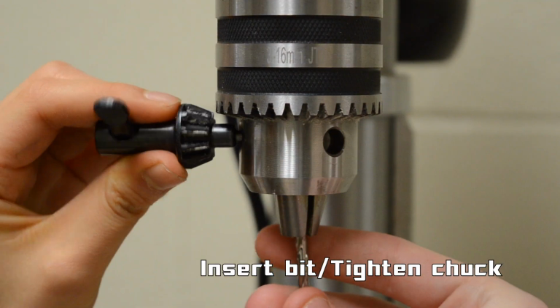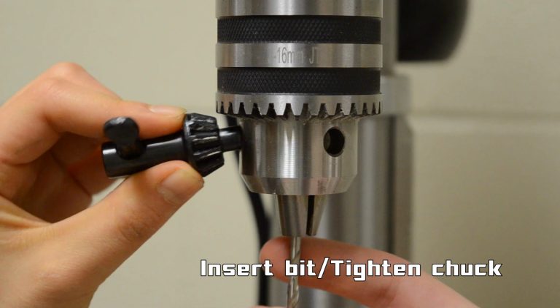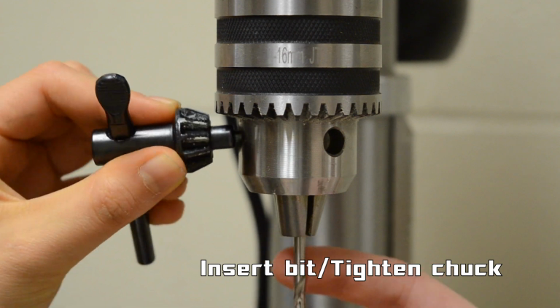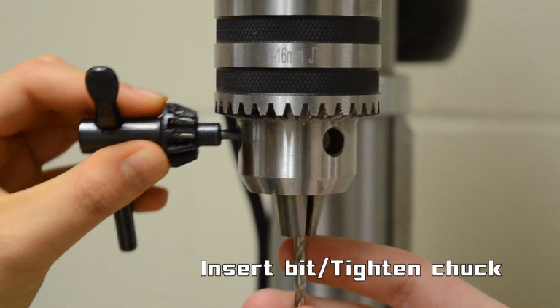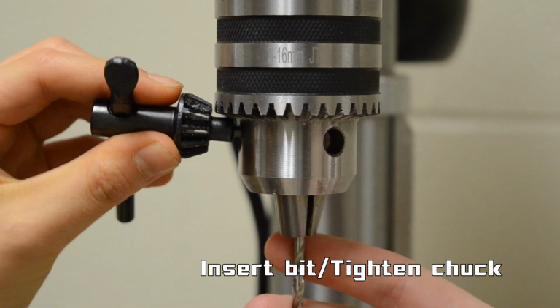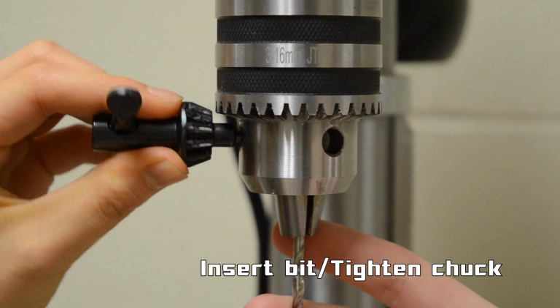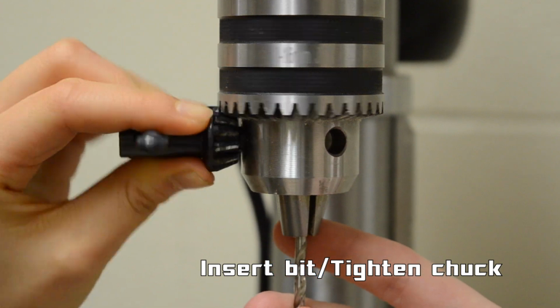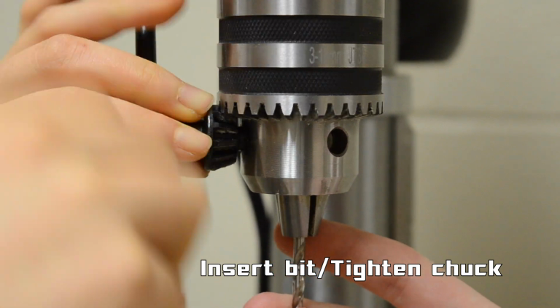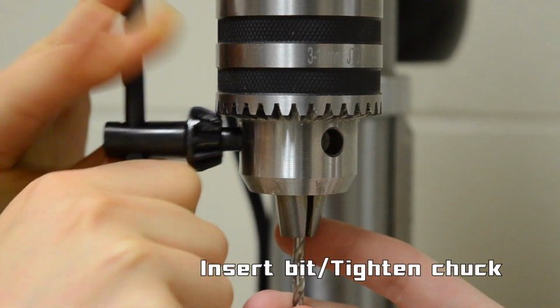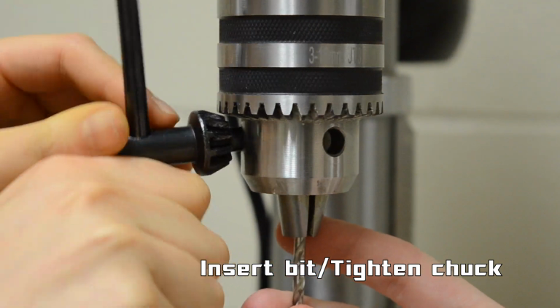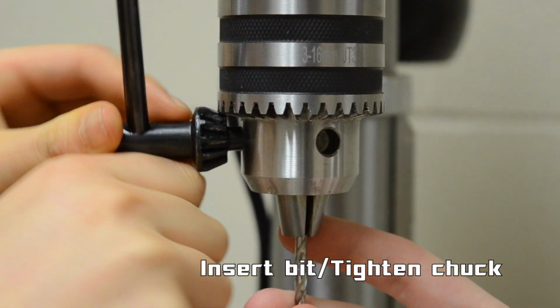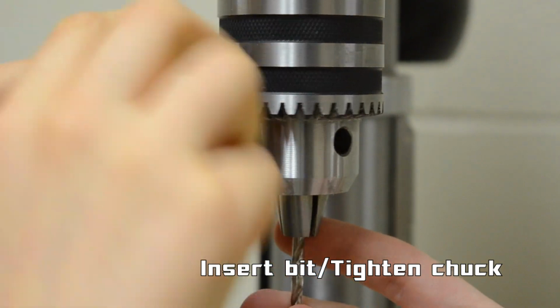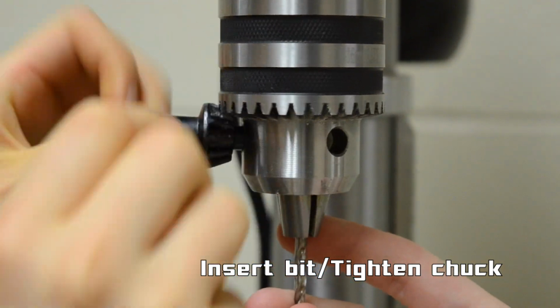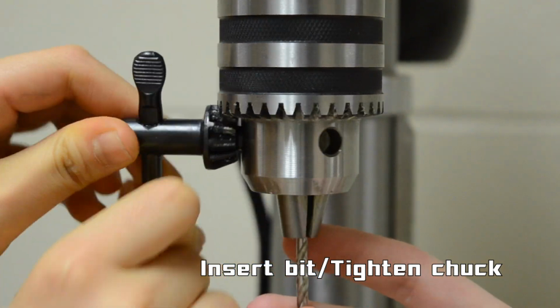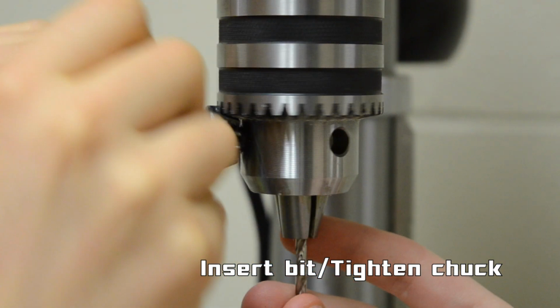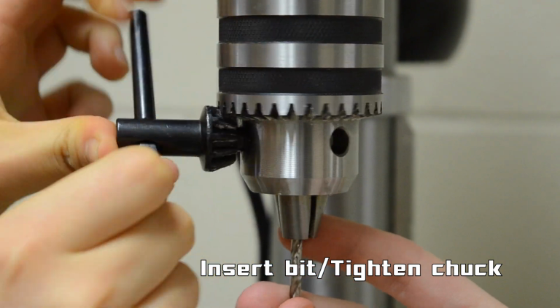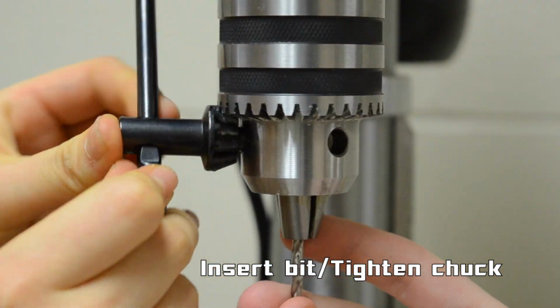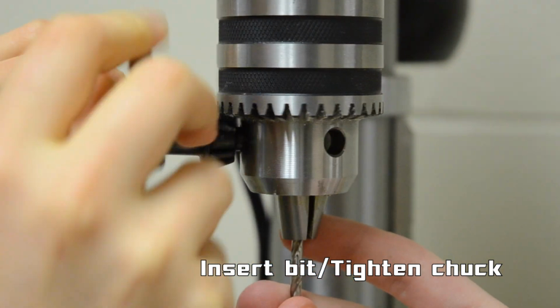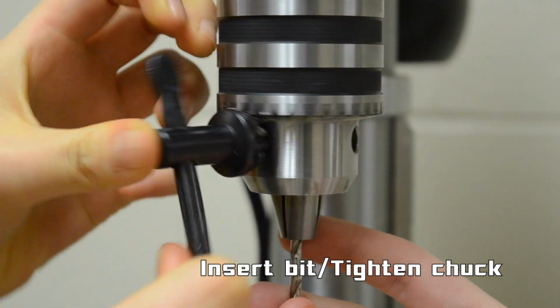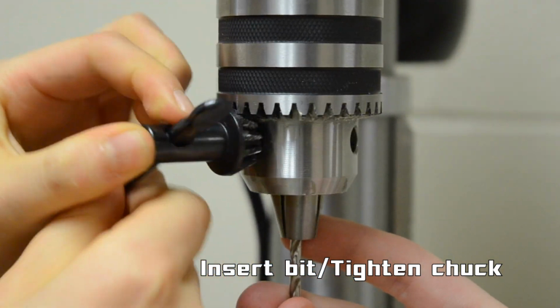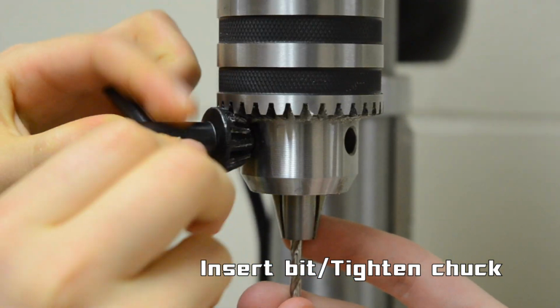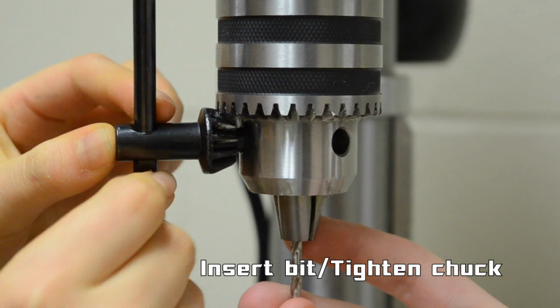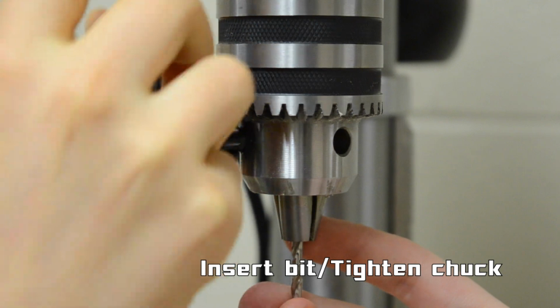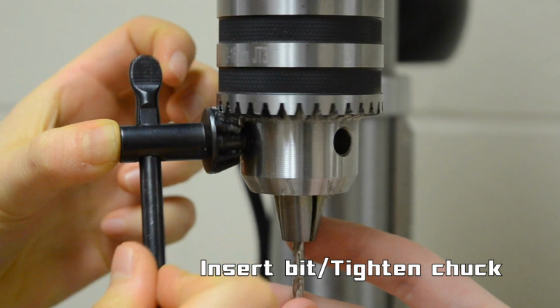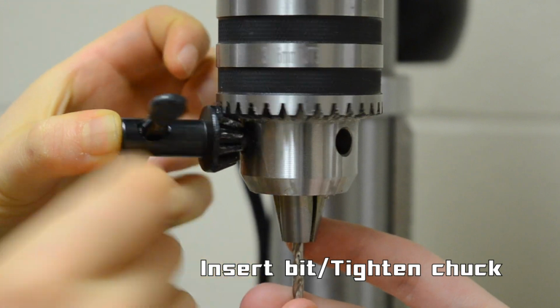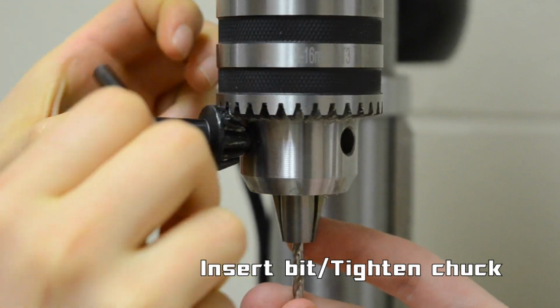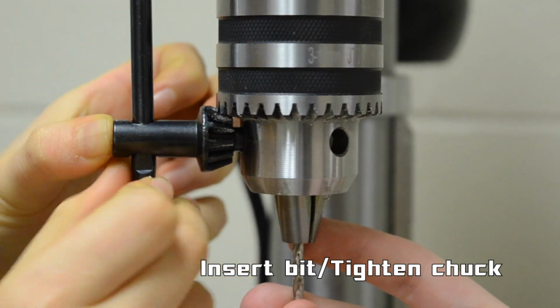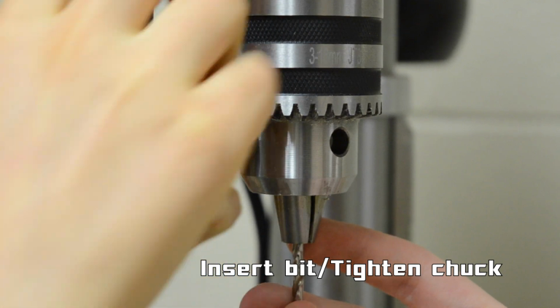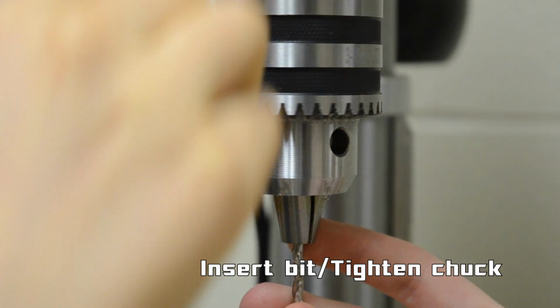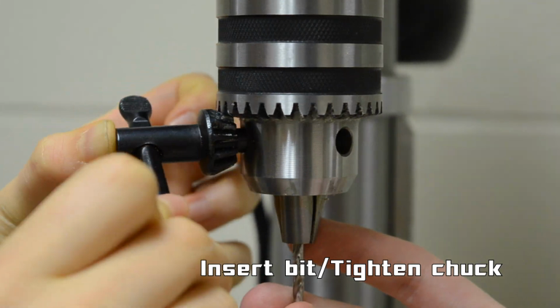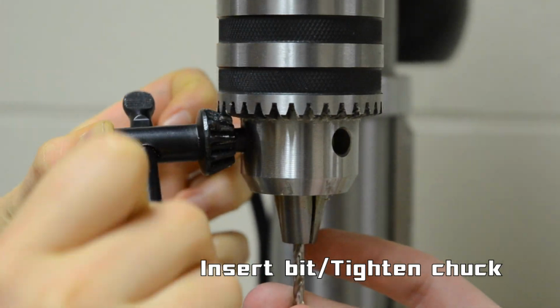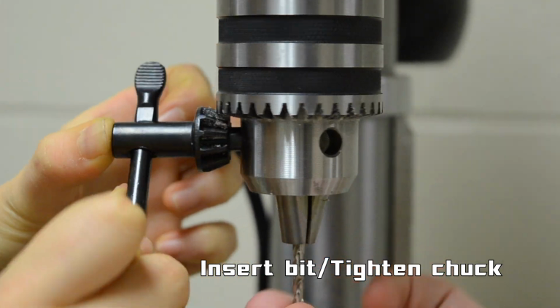Insert the drill bit into the chuck and tighten by turning clockwise, making sure that the bit is secure. Don't be afraid to get help if you need it.